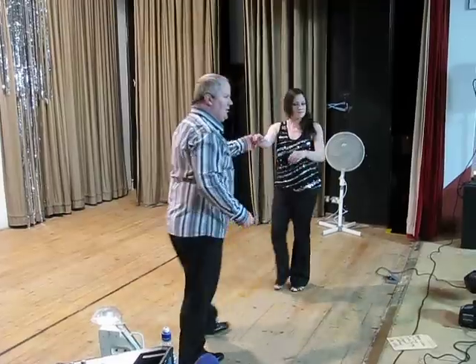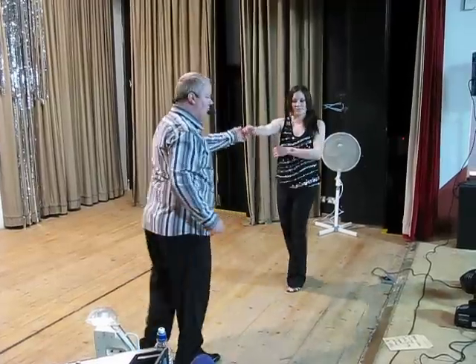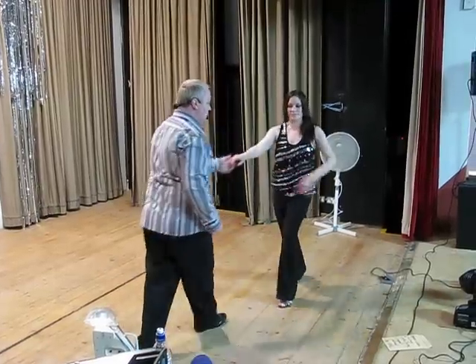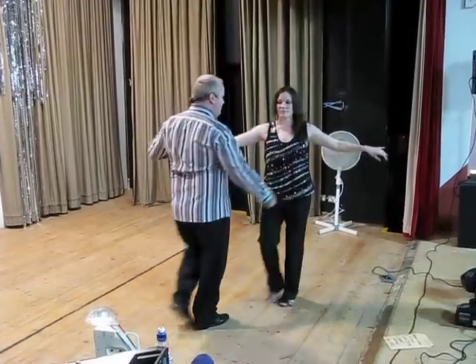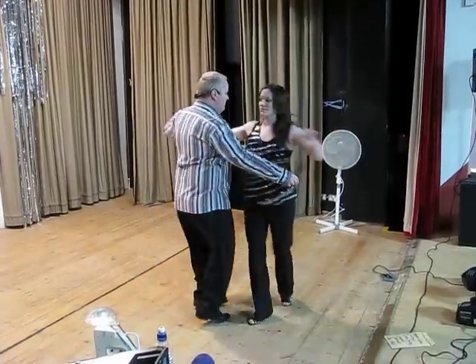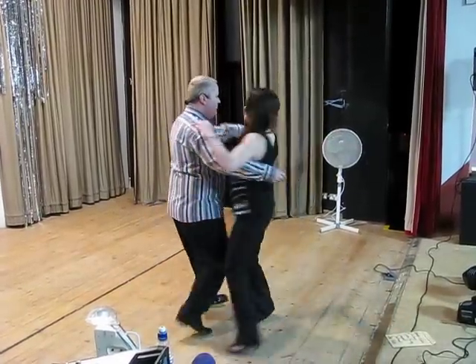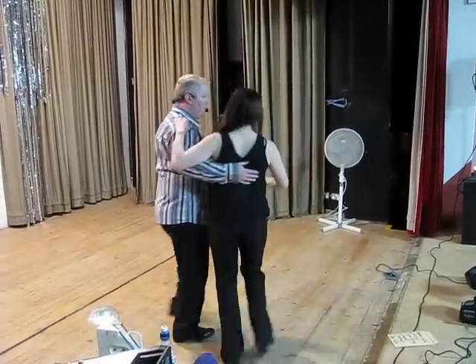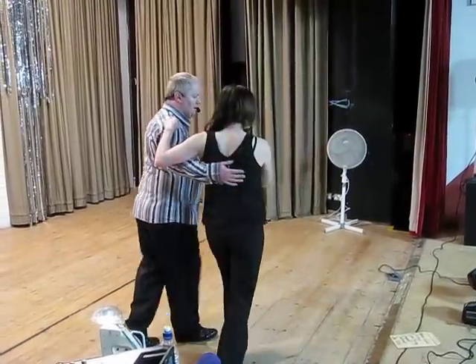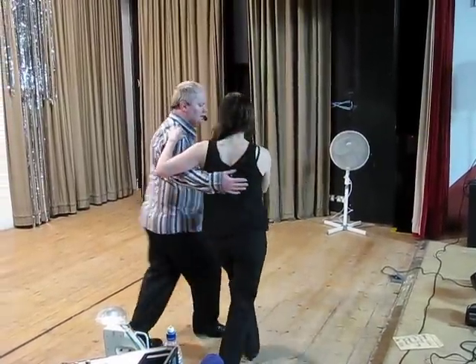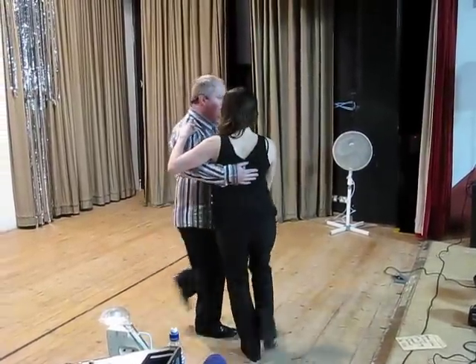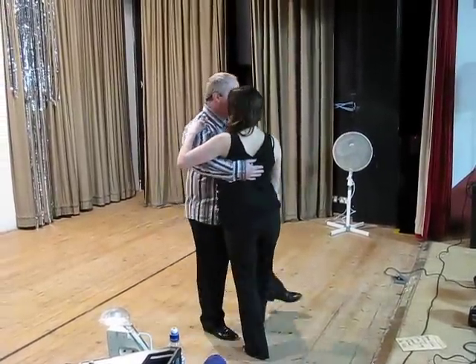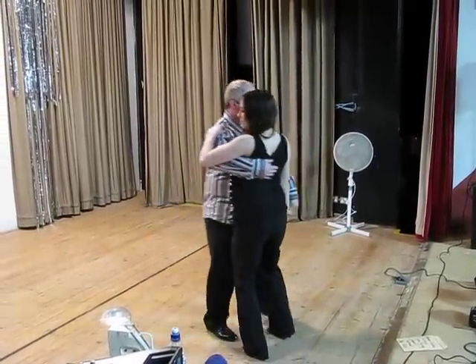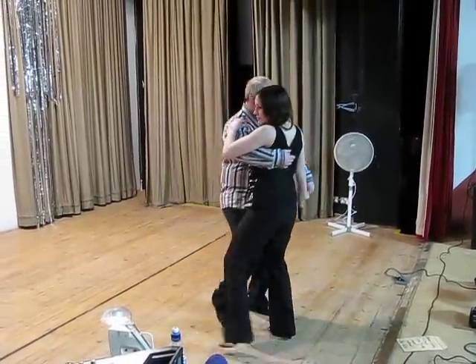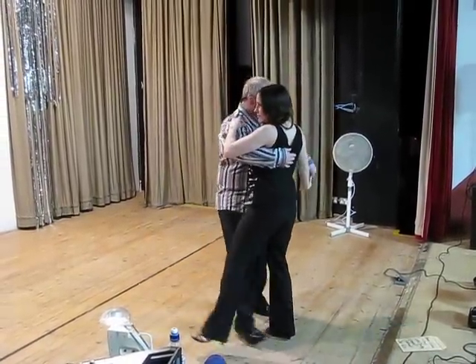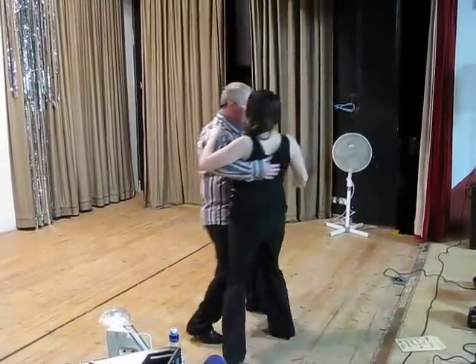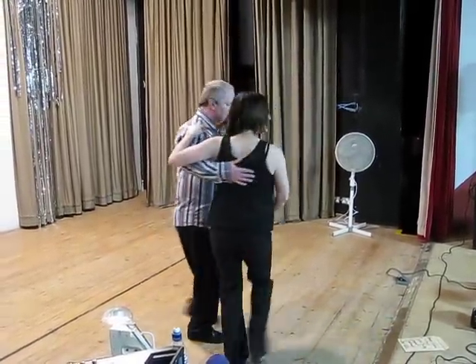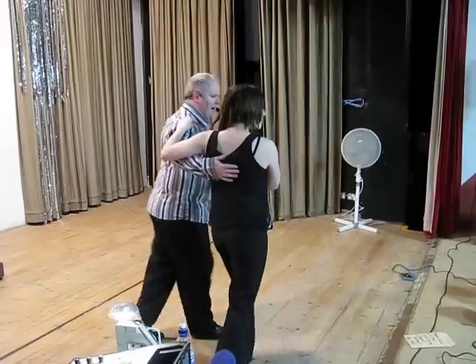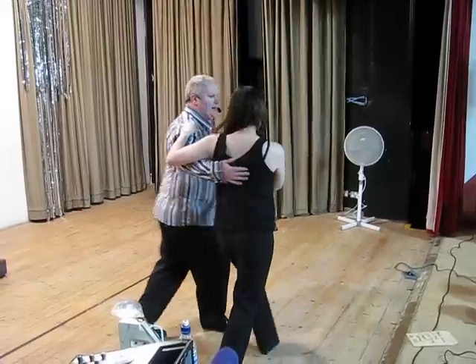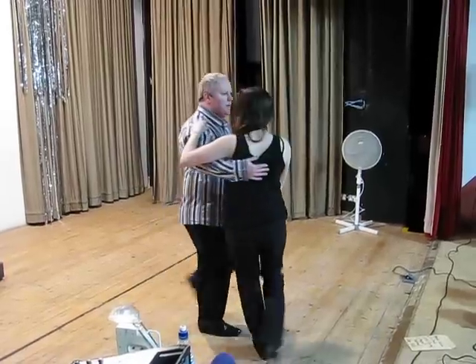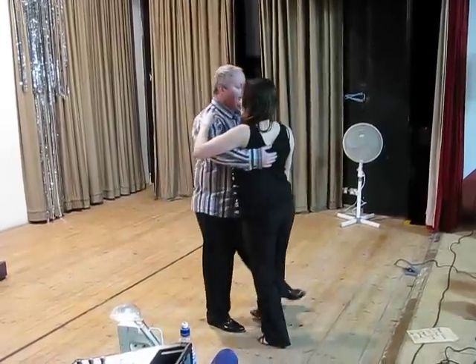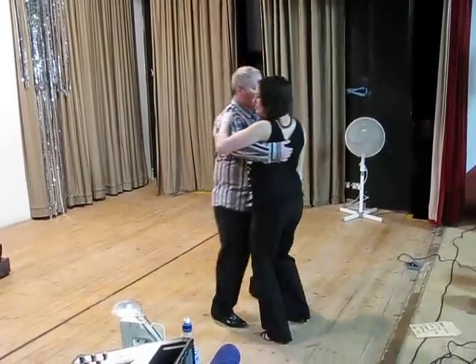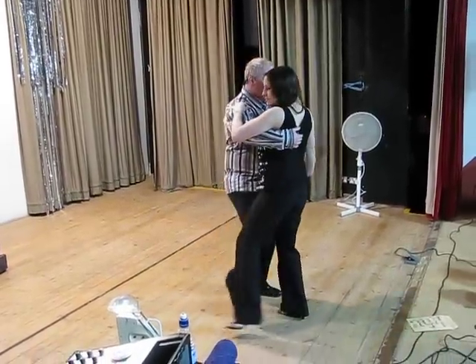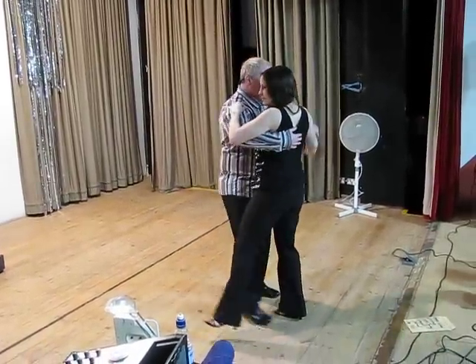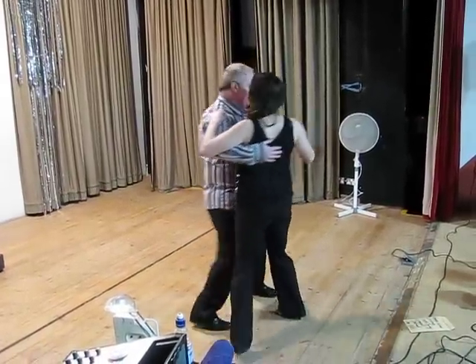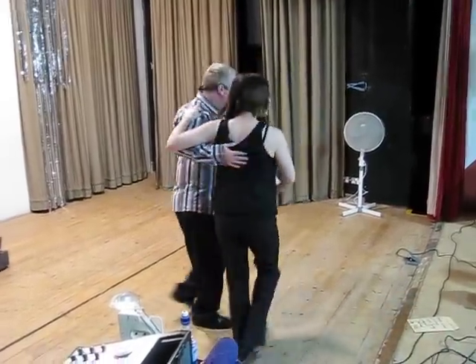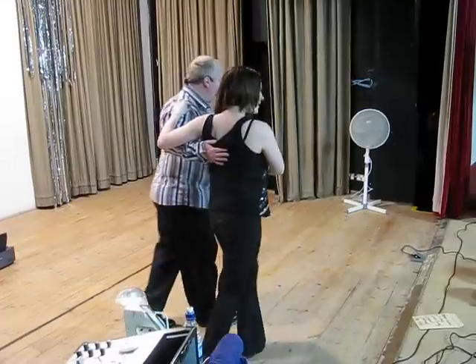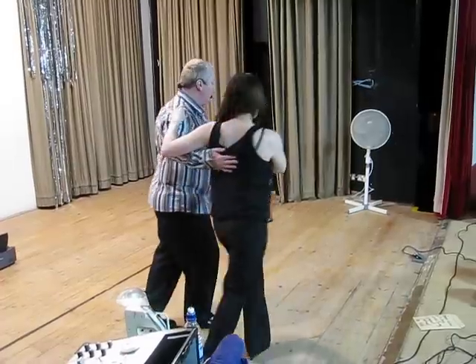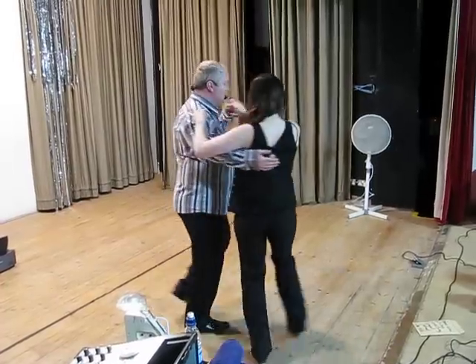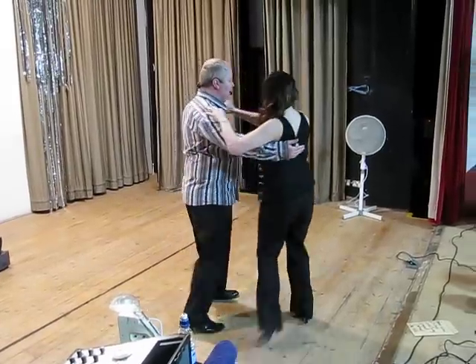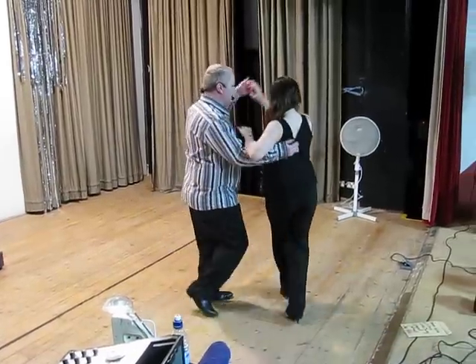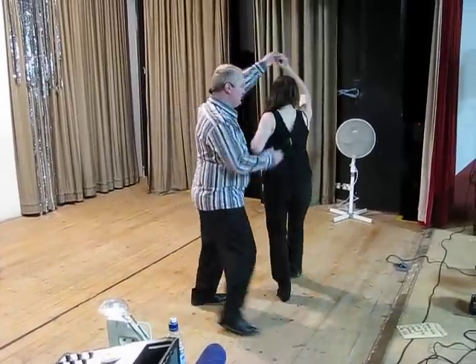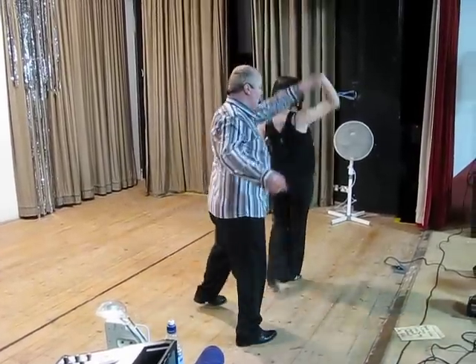First move, kick. Quick kick, kick, step back. Quick kick, kick, step back. To the shoulder, turn.